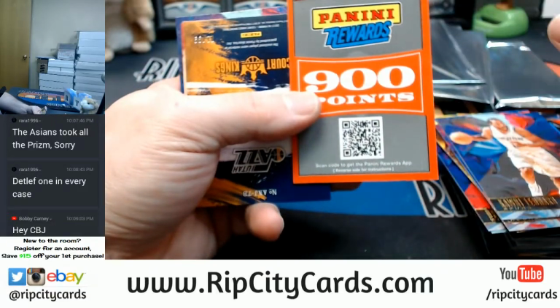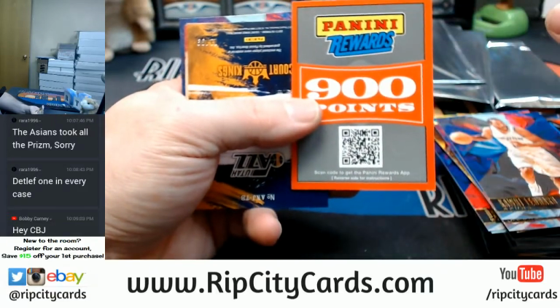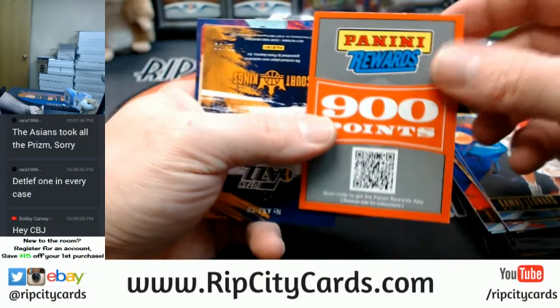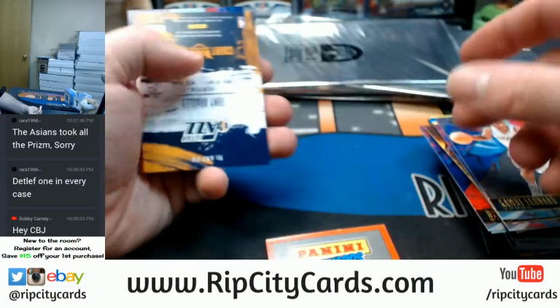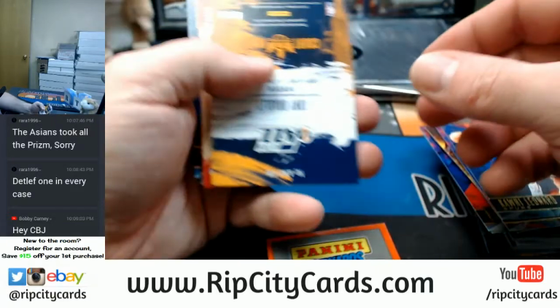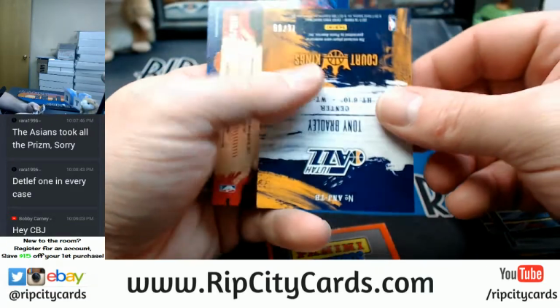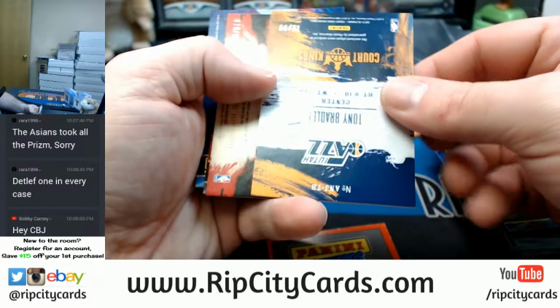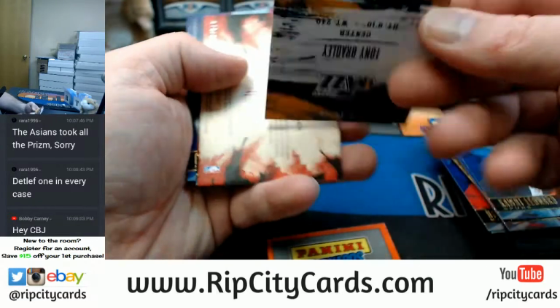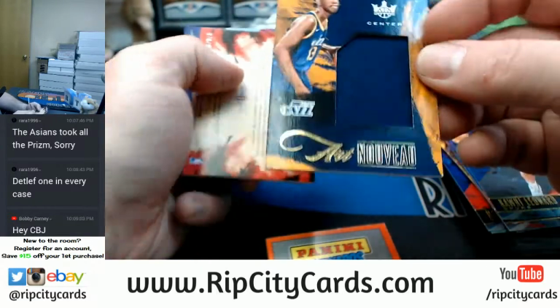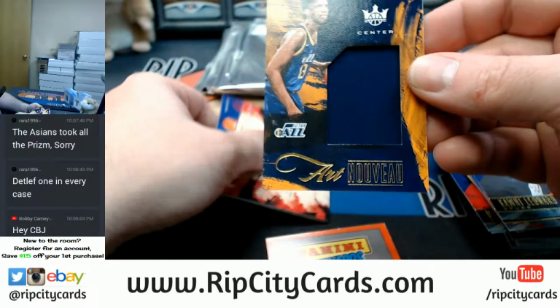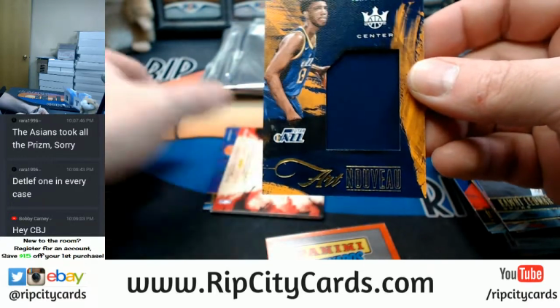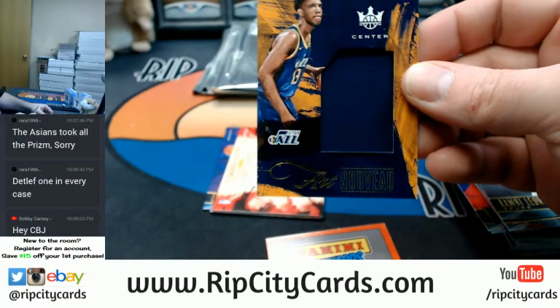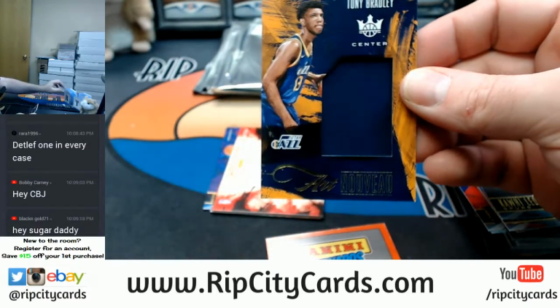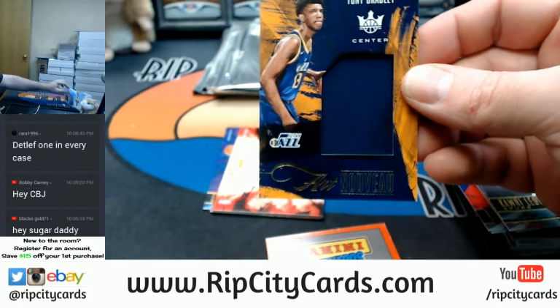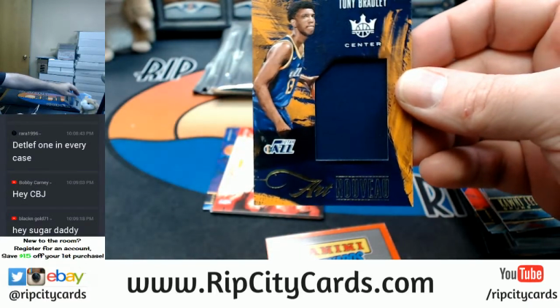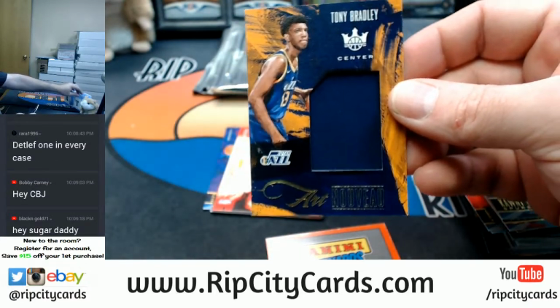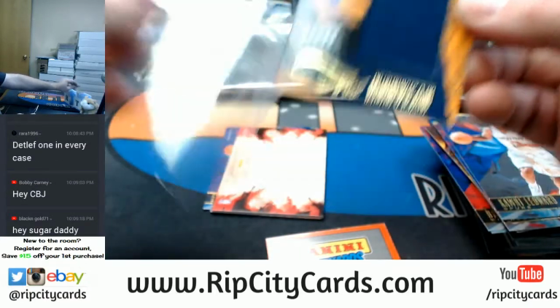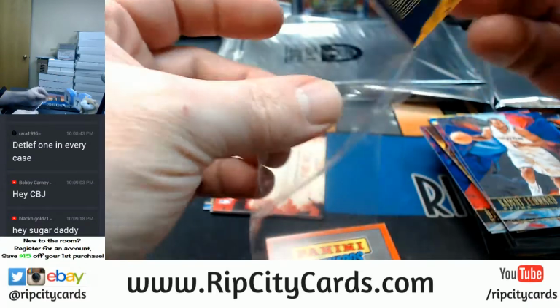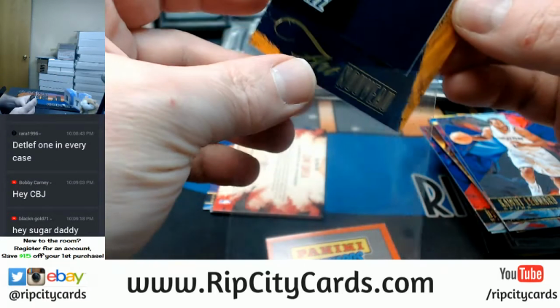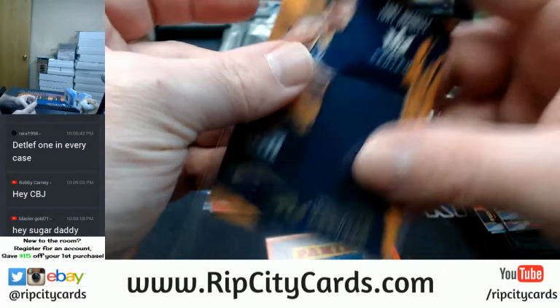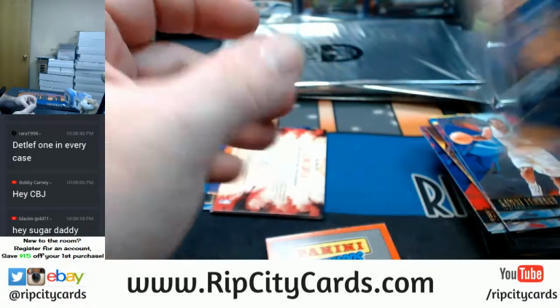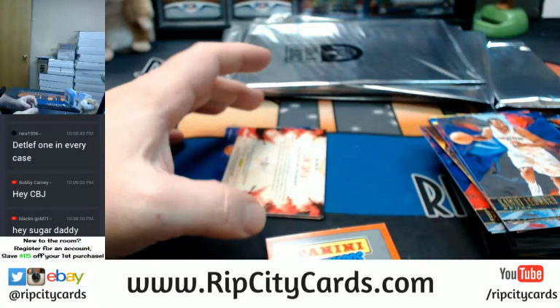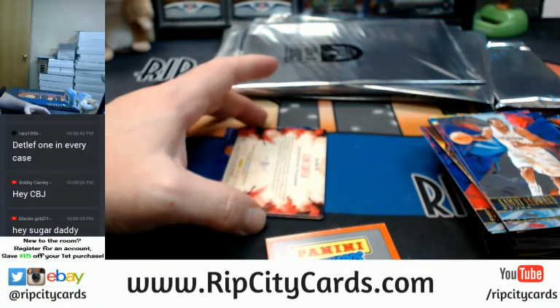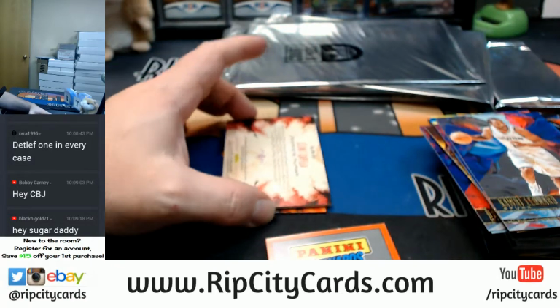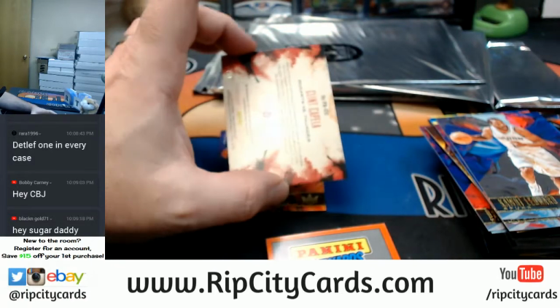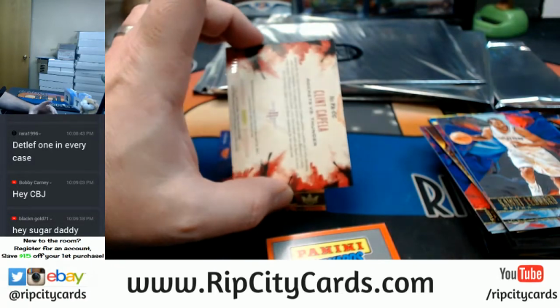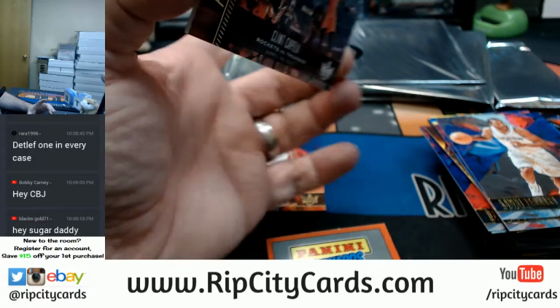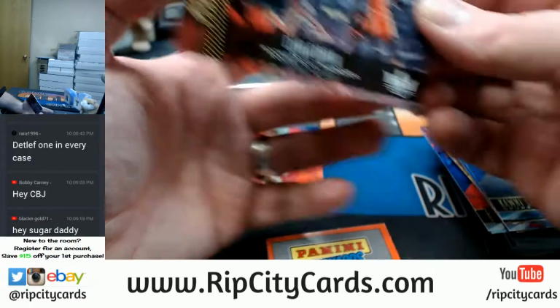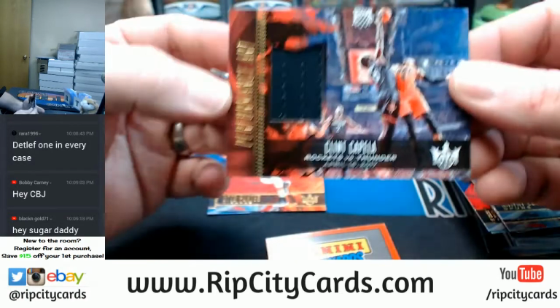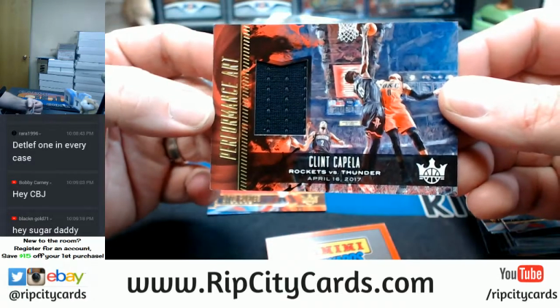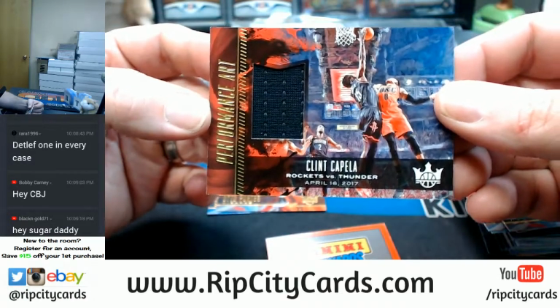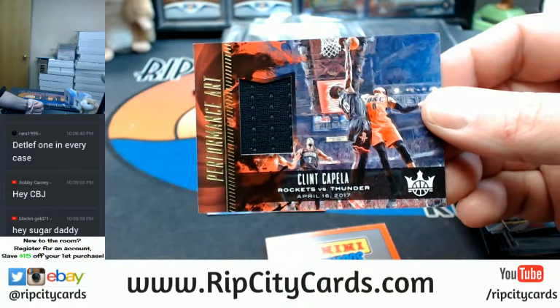900 points — probably a fancy card. Out of 99, Tony Bradley — it is a season, Black and Gold. Out of 299, Clint Capella.